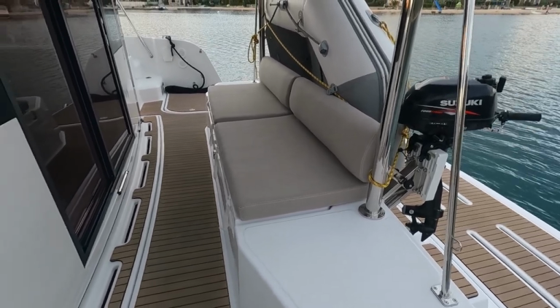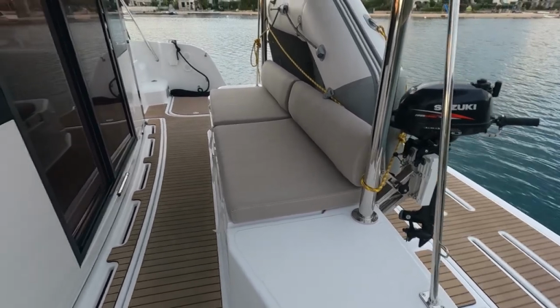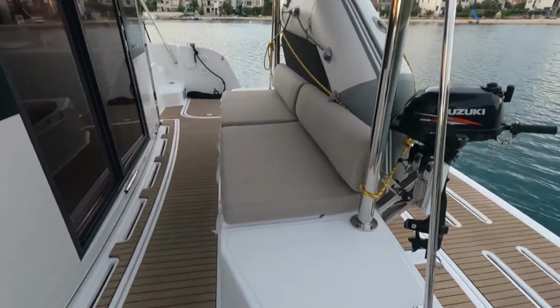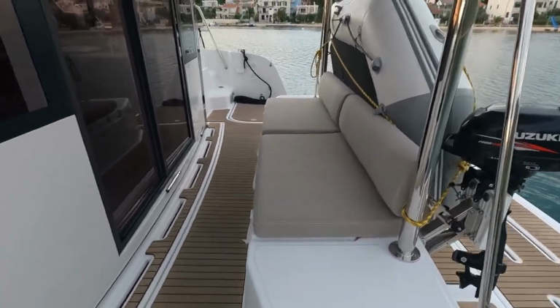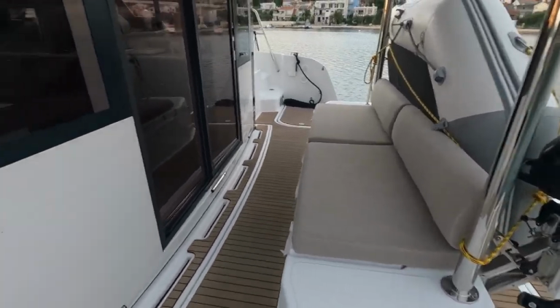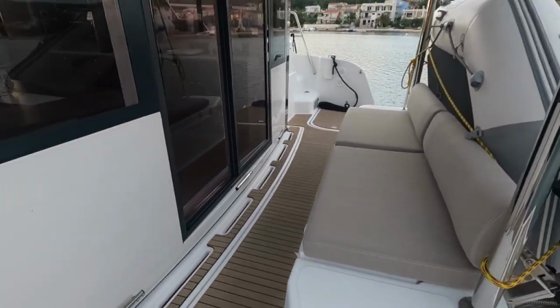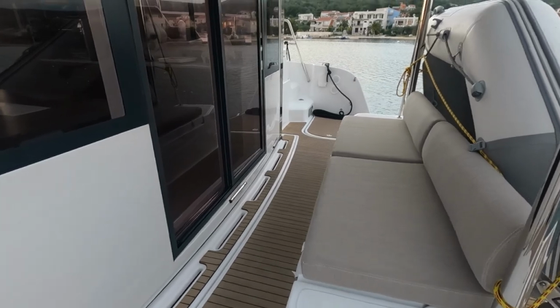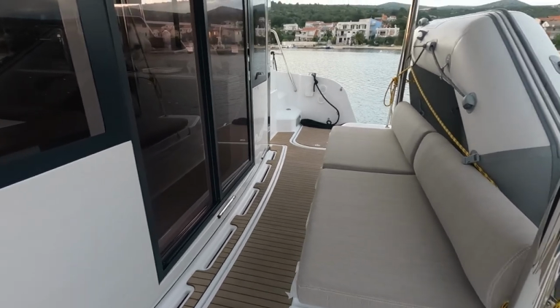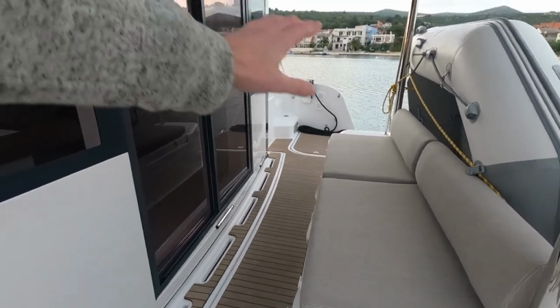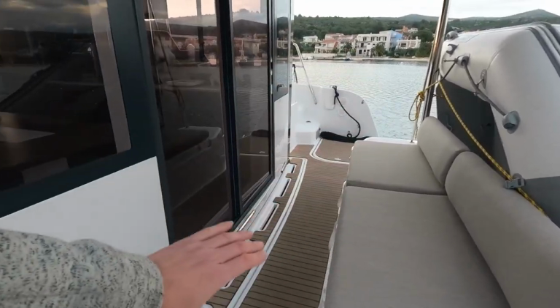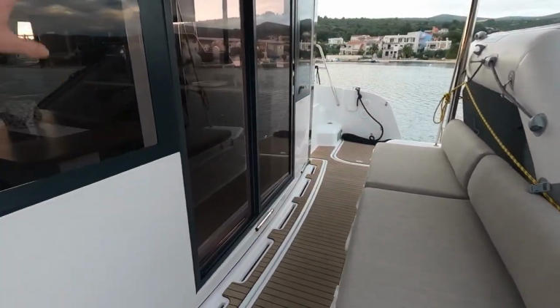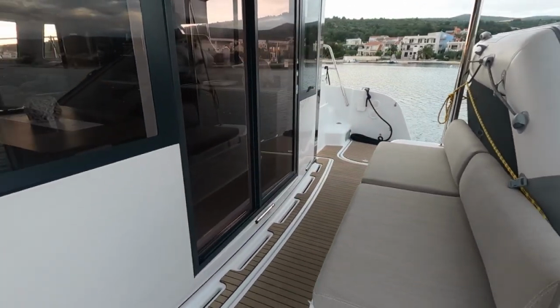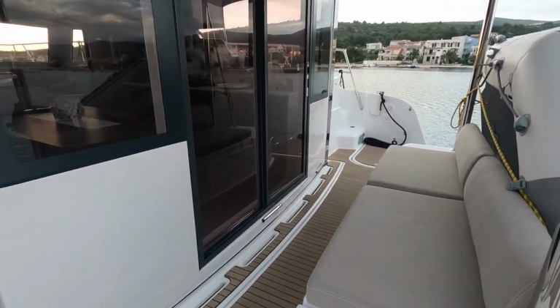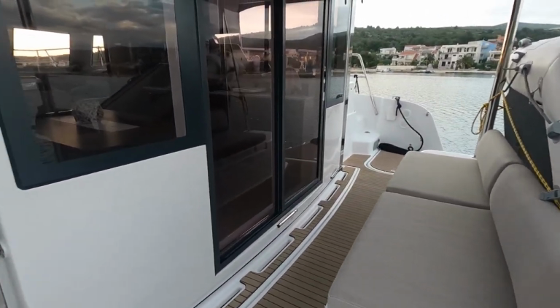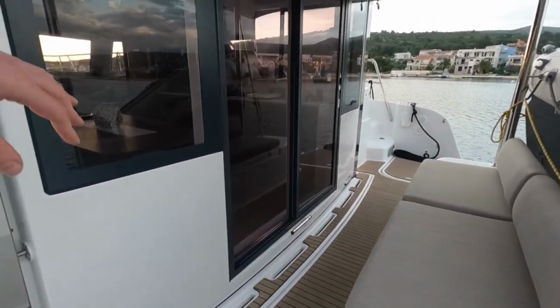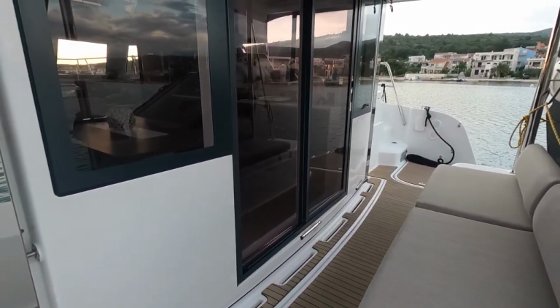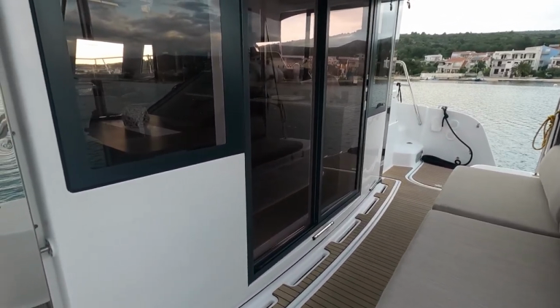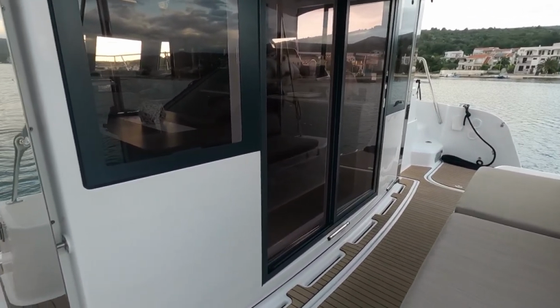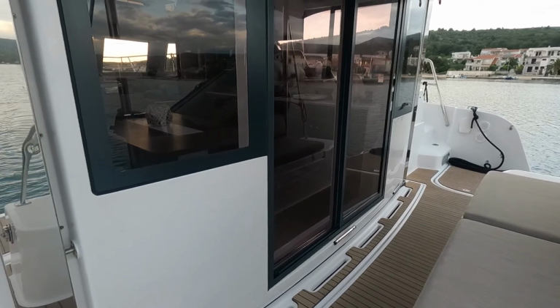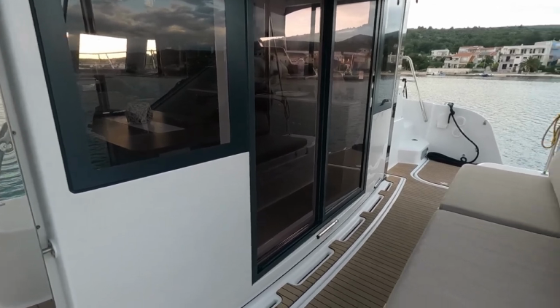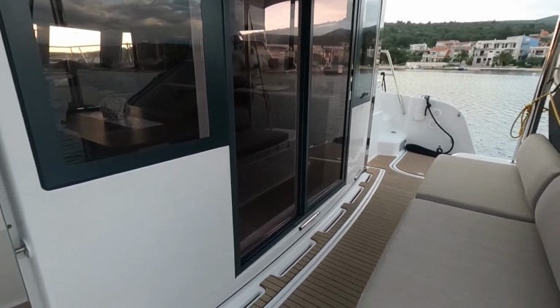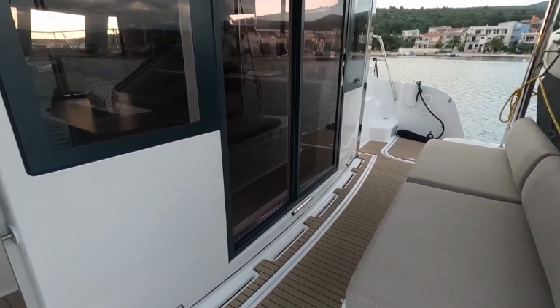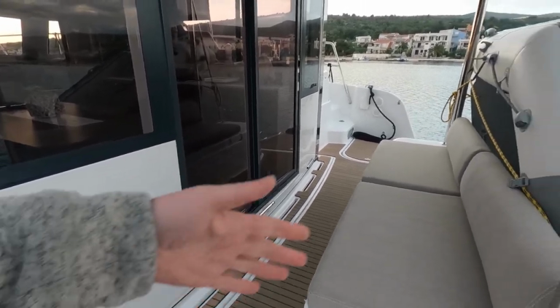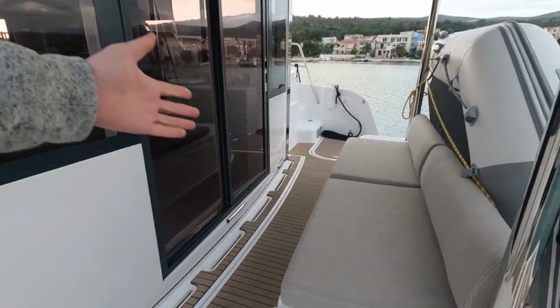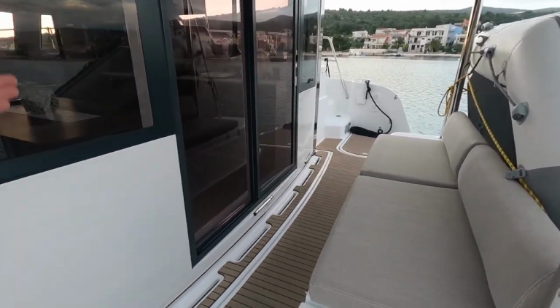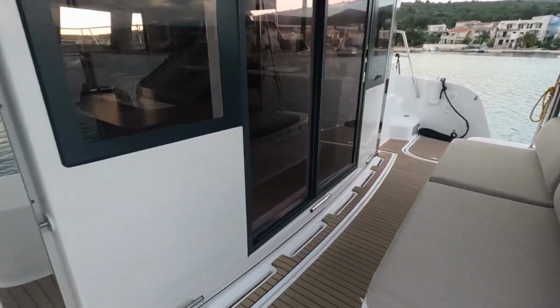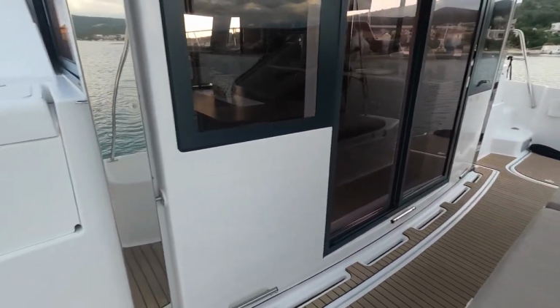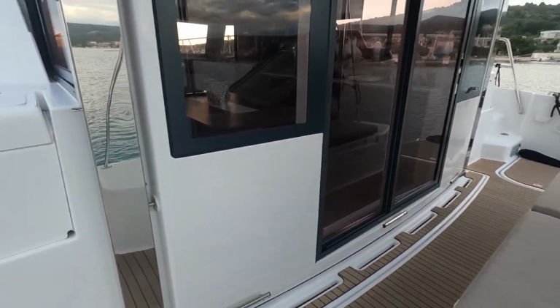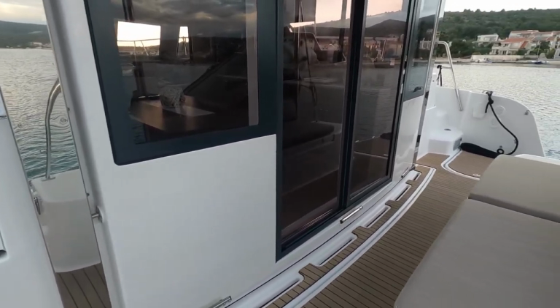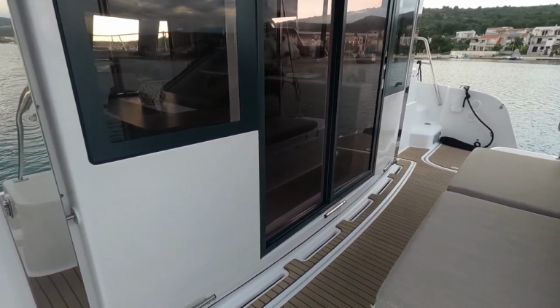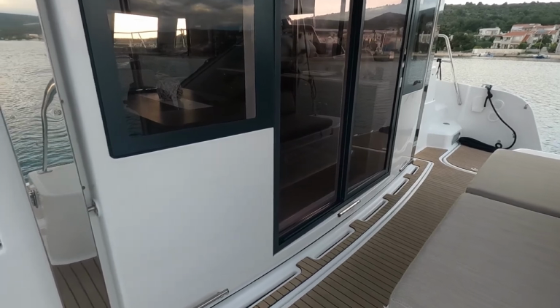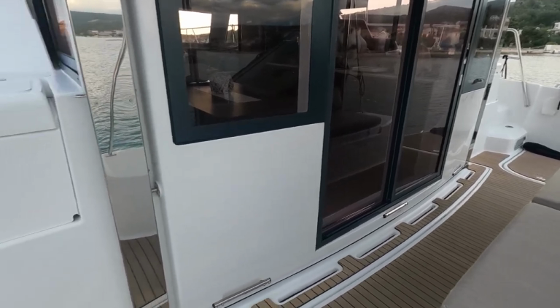For the moment this looks like the outside of the boat, but as you see on the Bali, this whole area completely opens up. And then you have seating inside and outside — it's just great.